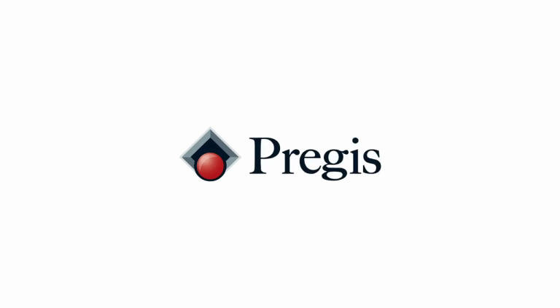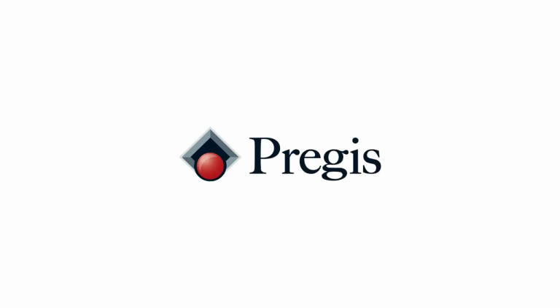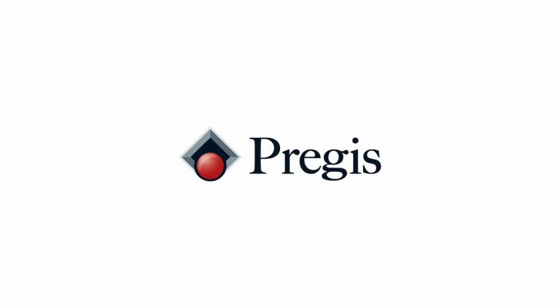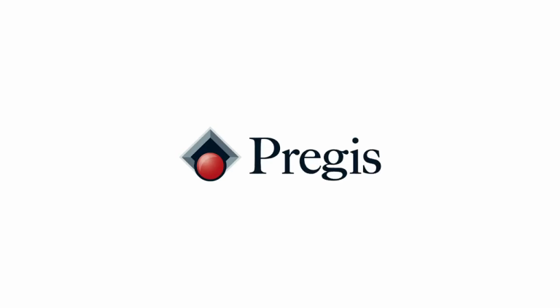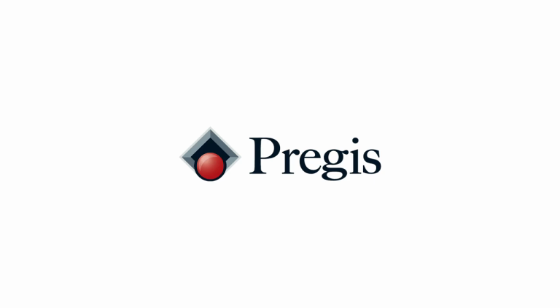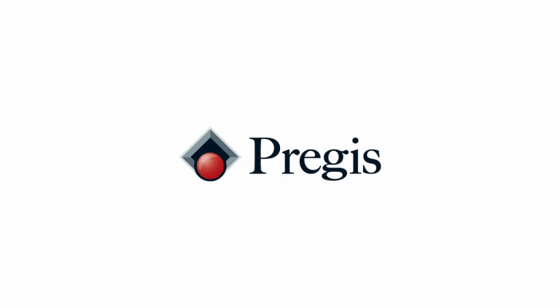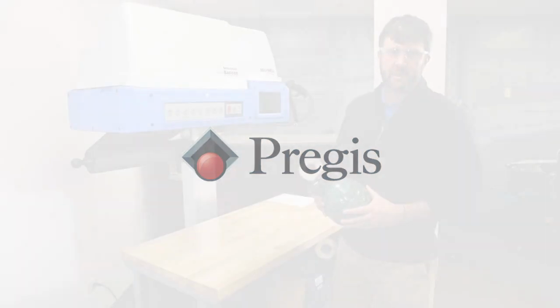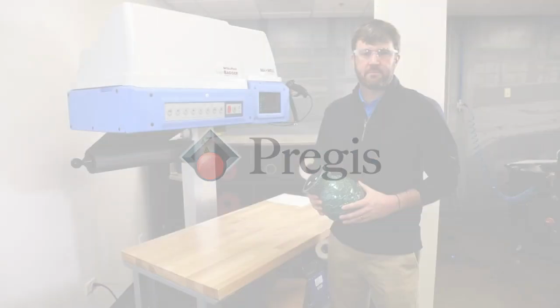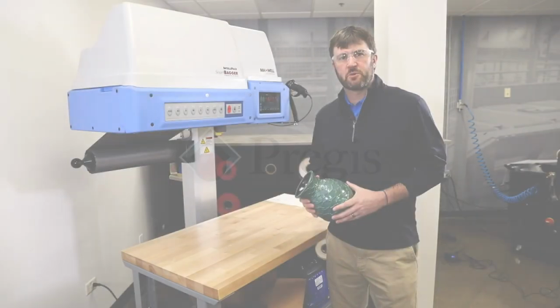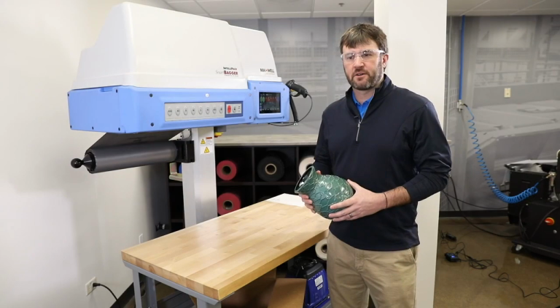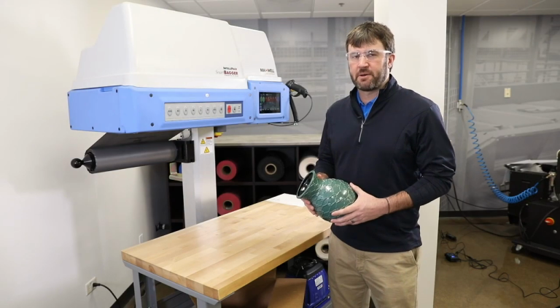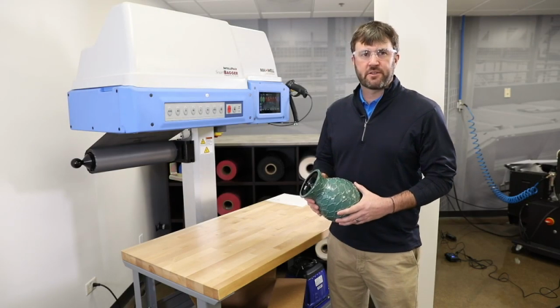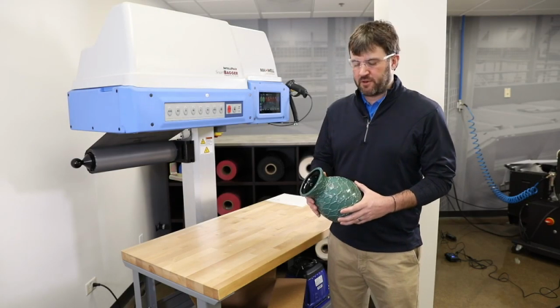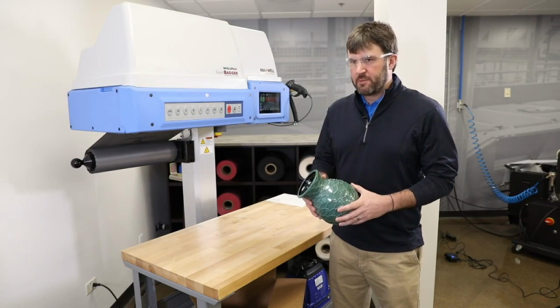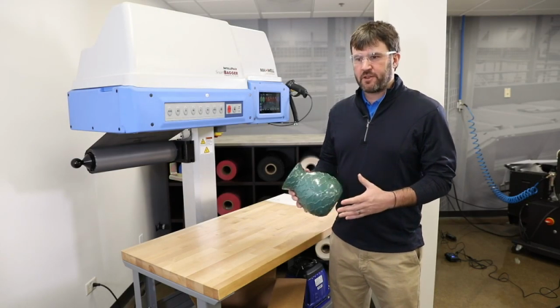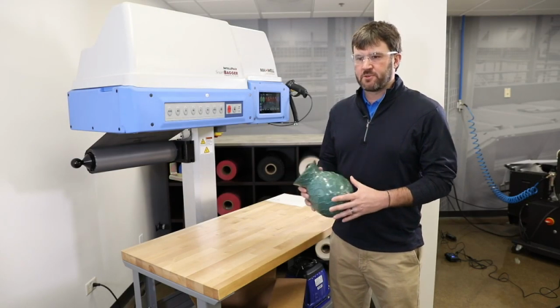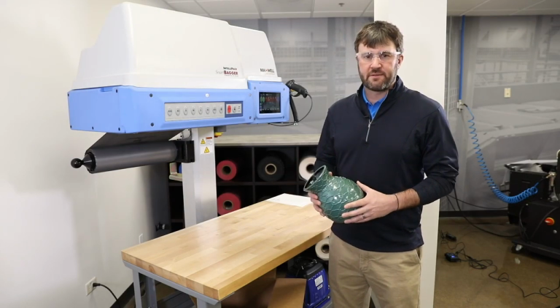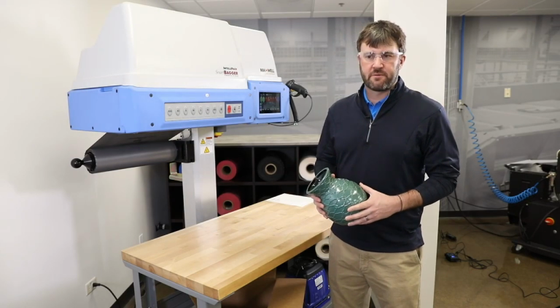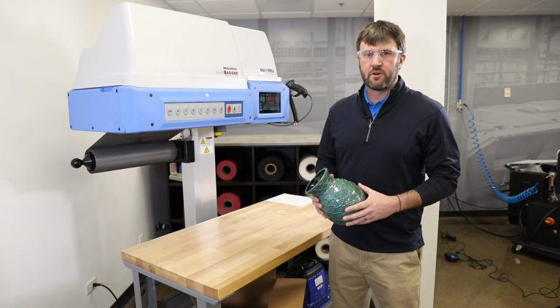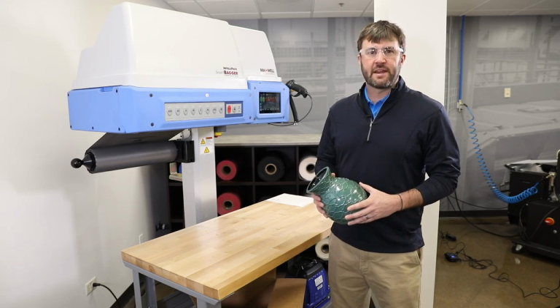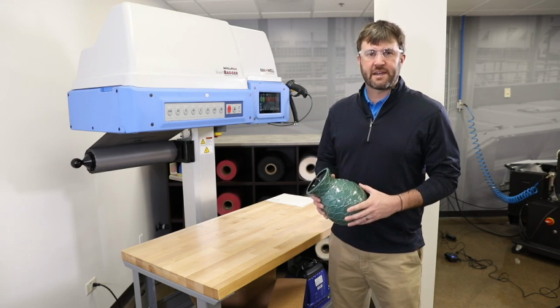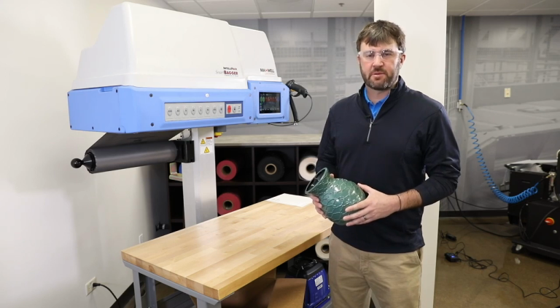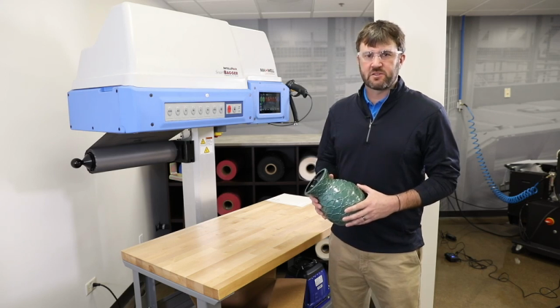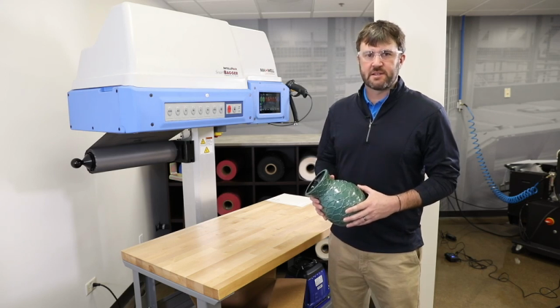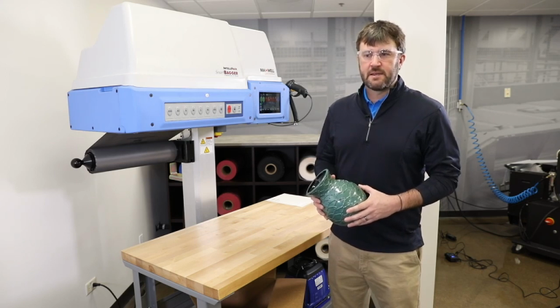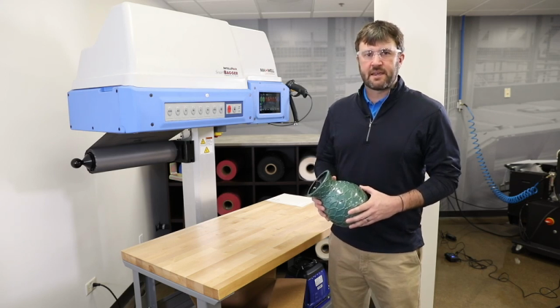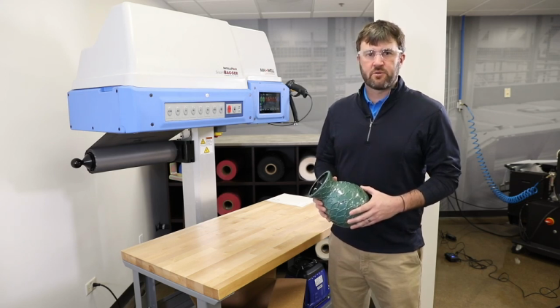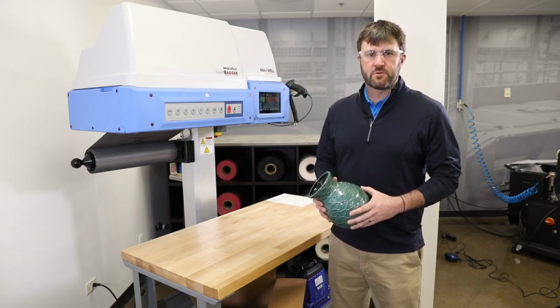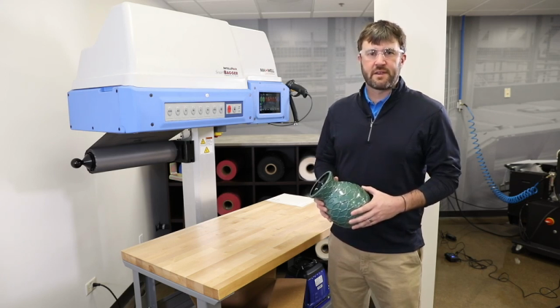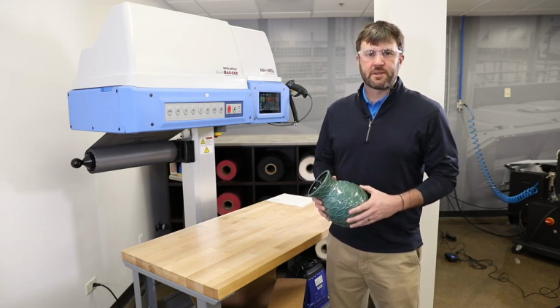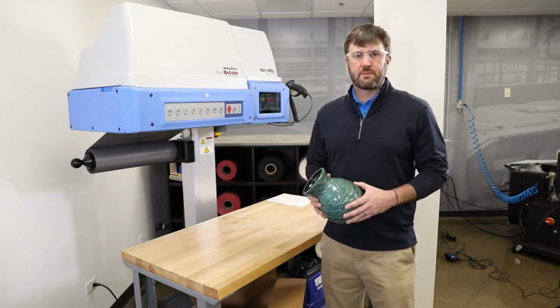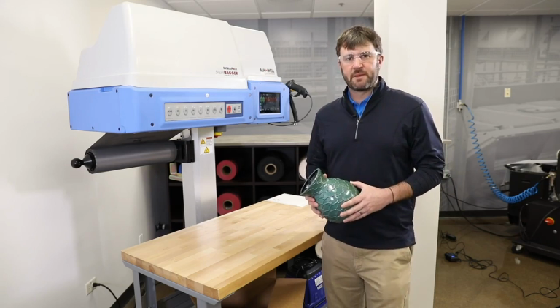Today we're going to take a look at packaging with our Intellipack Maxwell Bagger polyurethane foam. Polyurethane foam is great for a variety of packaging applications because it can conform to whatever that particular item might be.